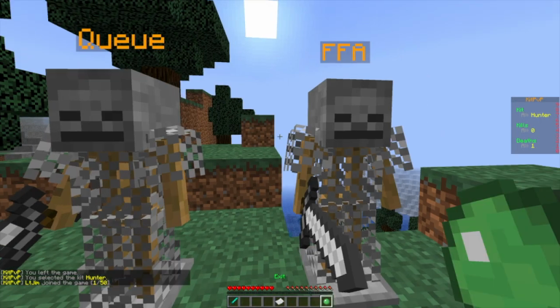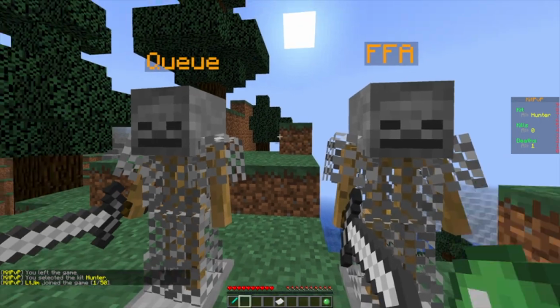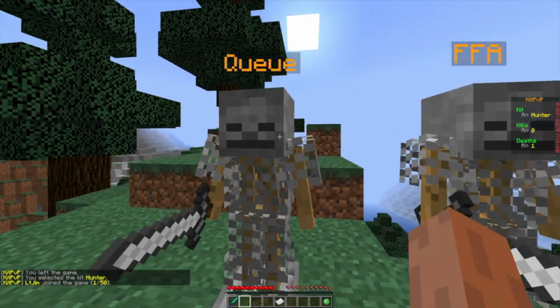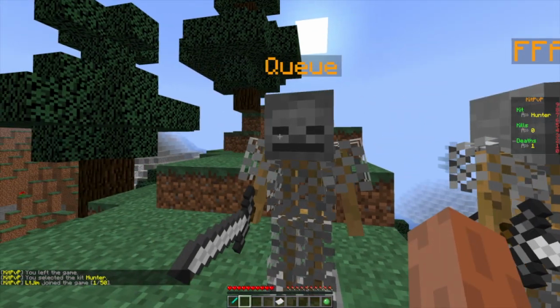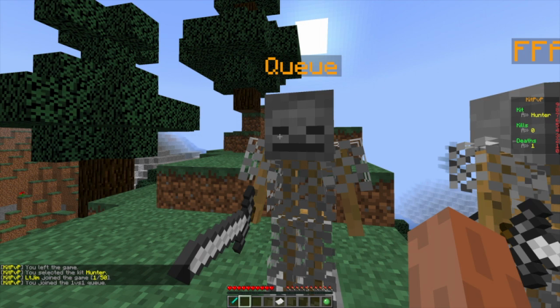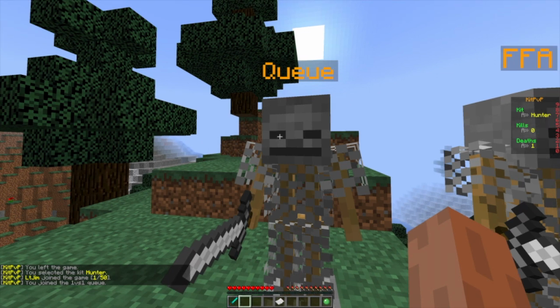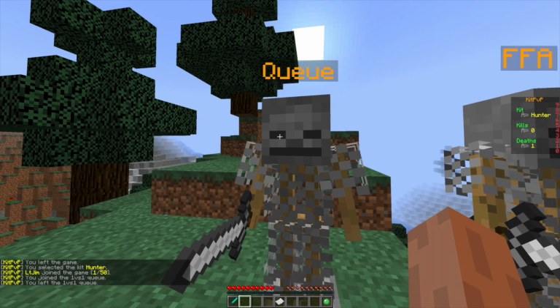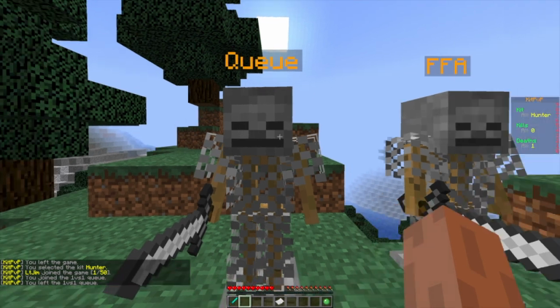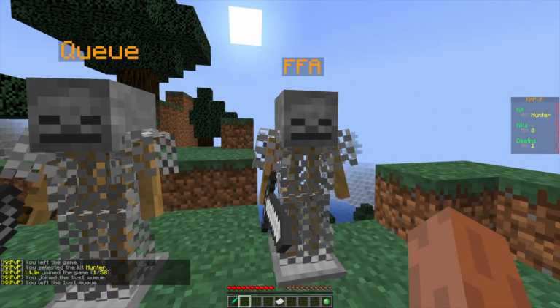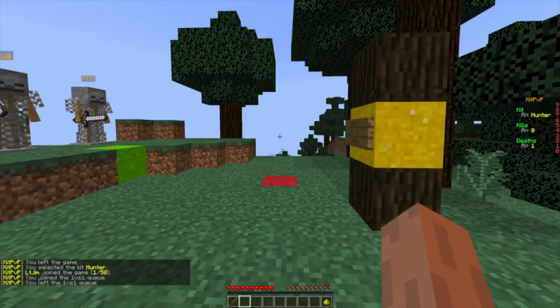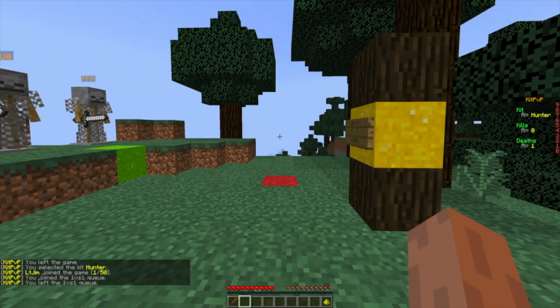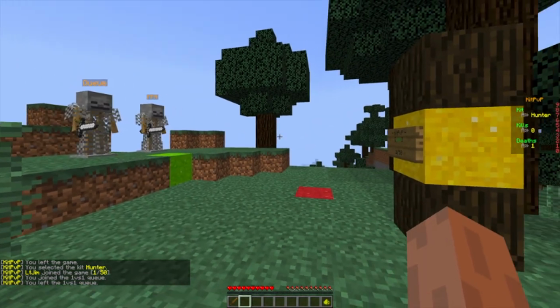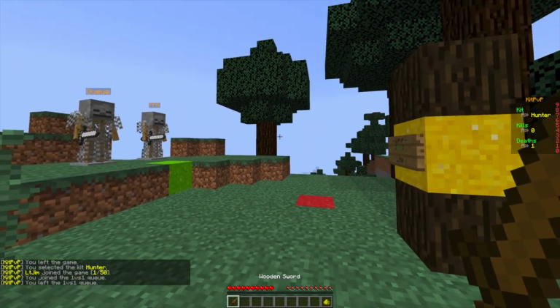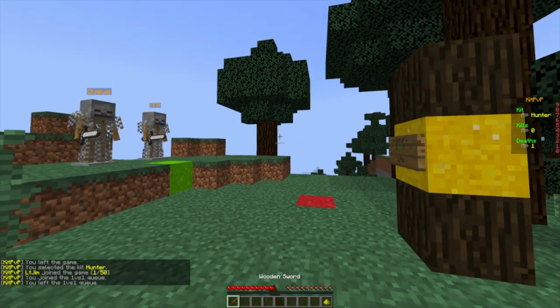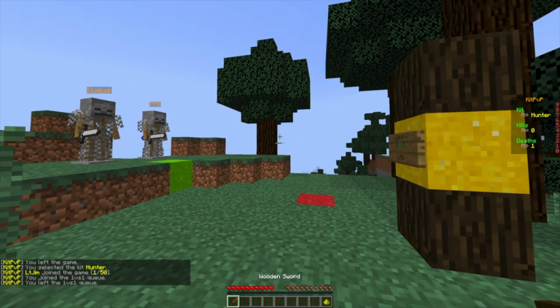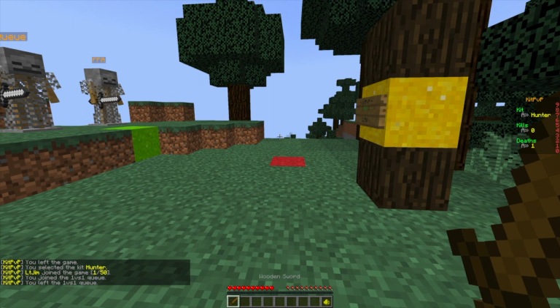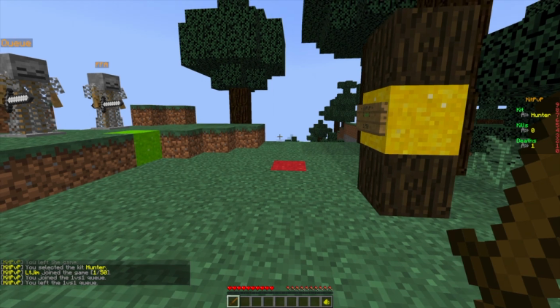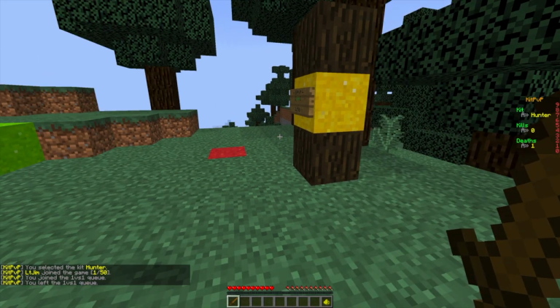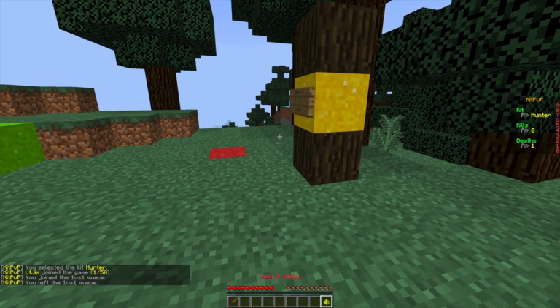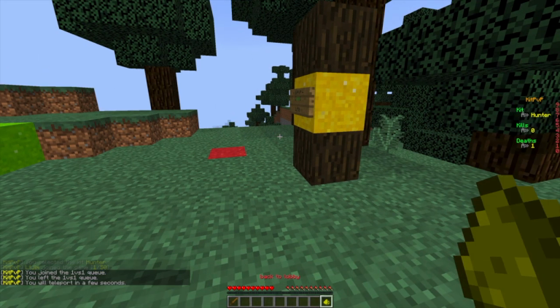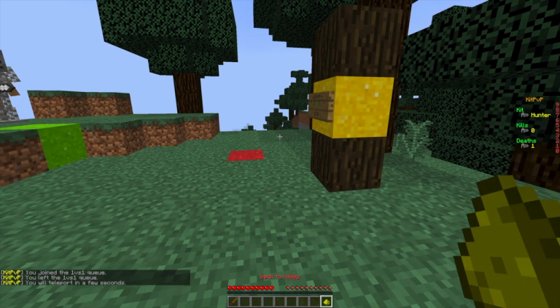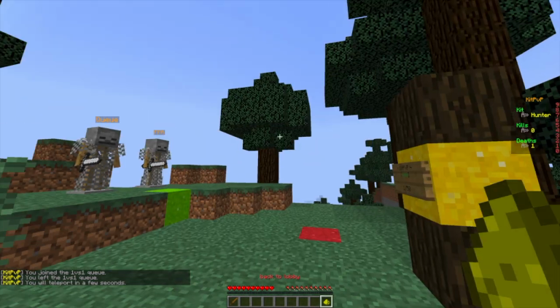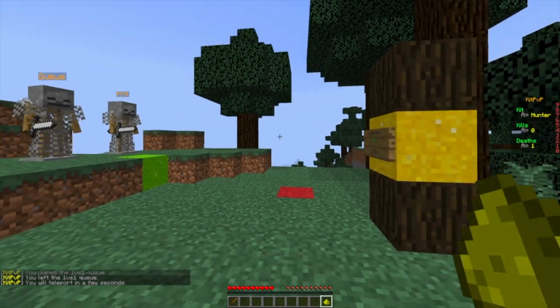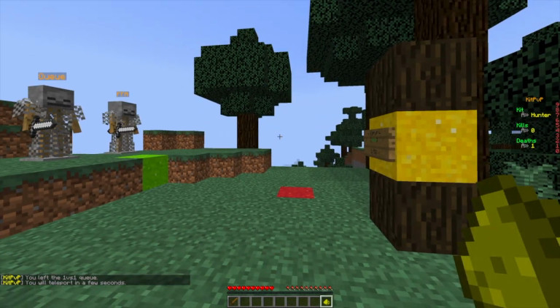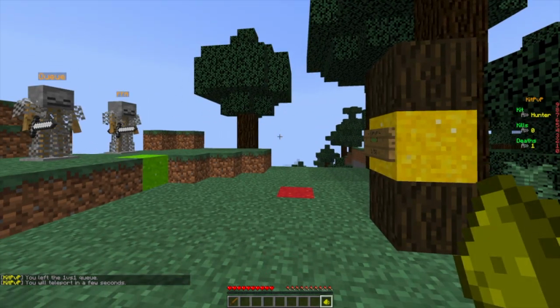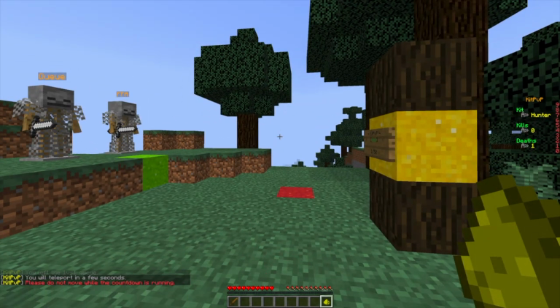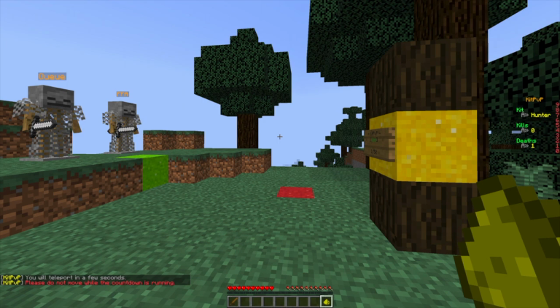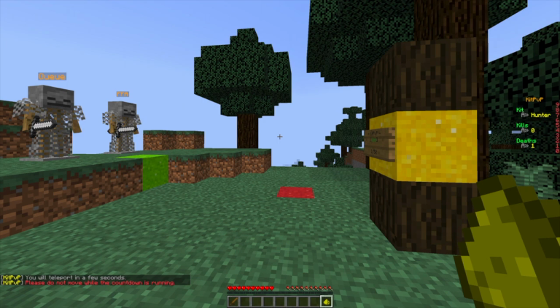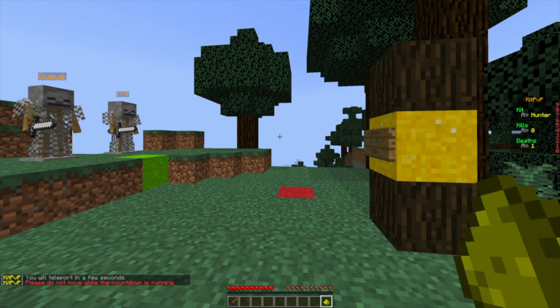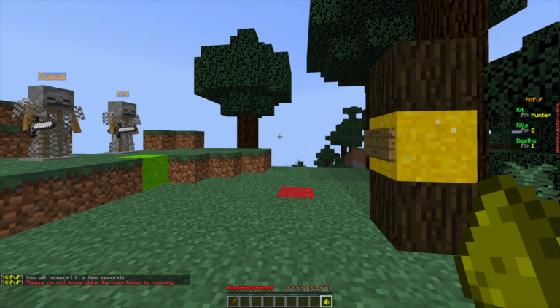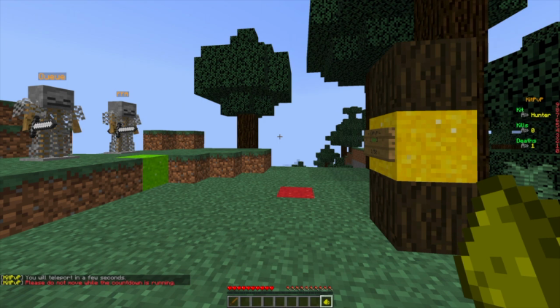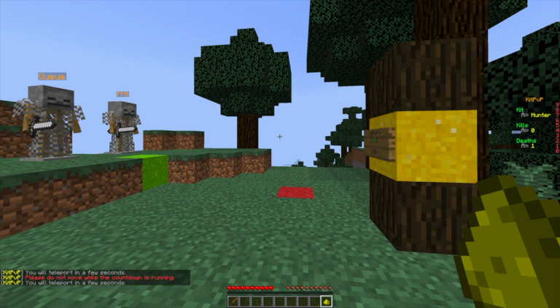So let's go ahead and rejoin and you can see there are two different types of queues. There is a 1v1 queue and the FFA queue. Let's go ahead and teleport back to the lobby from the arena by clicking this item — that will take a few seconds.